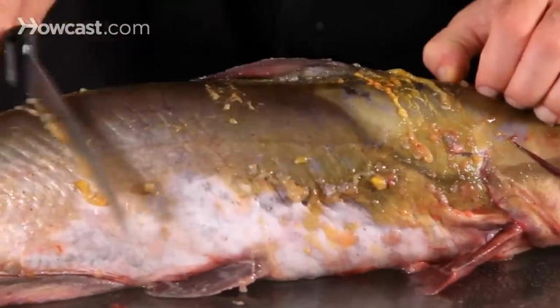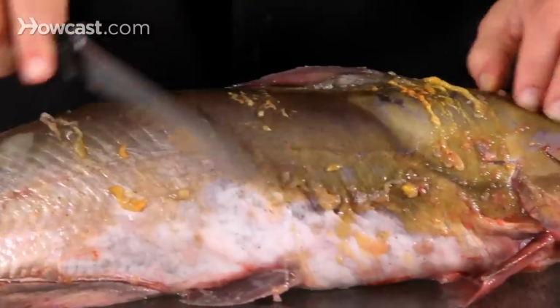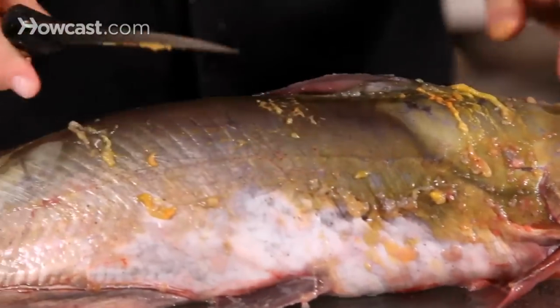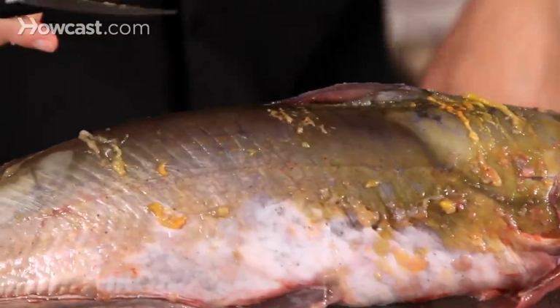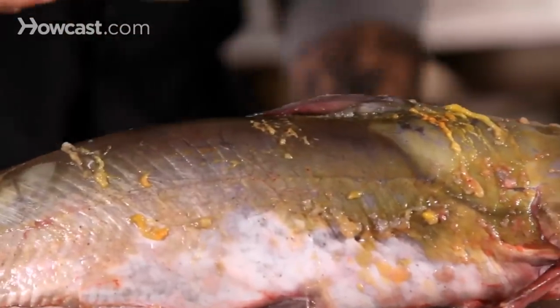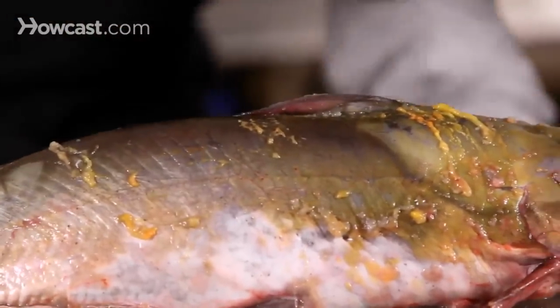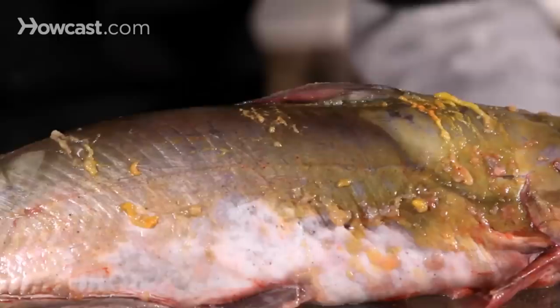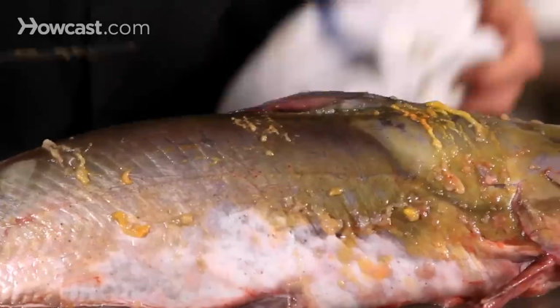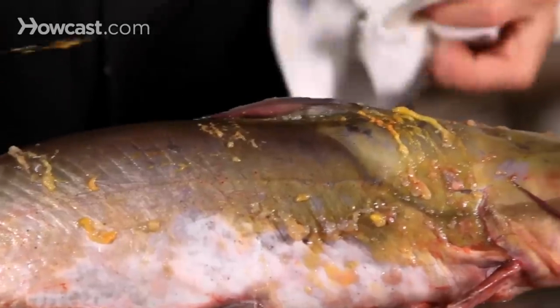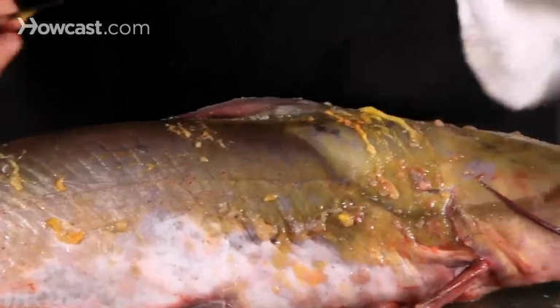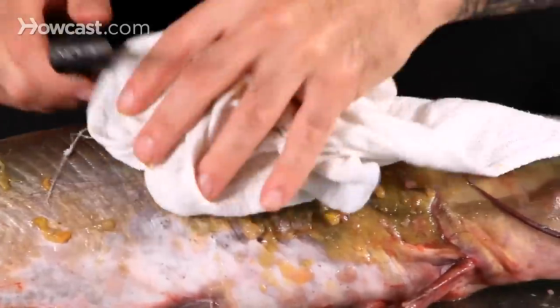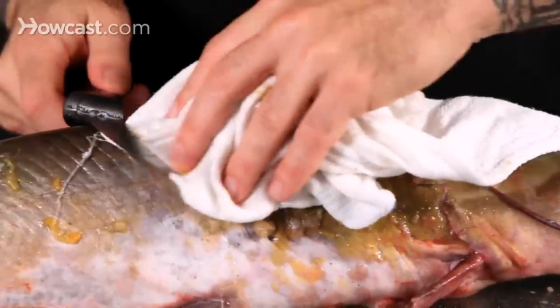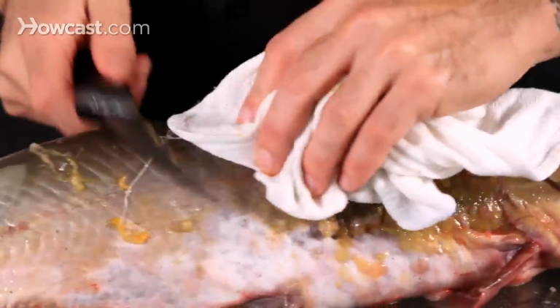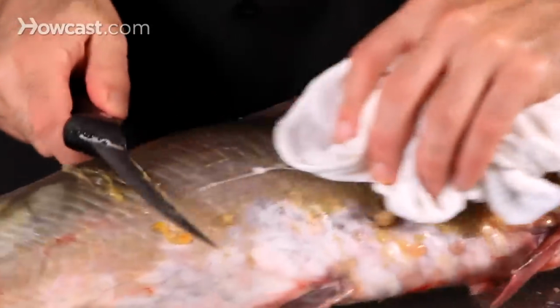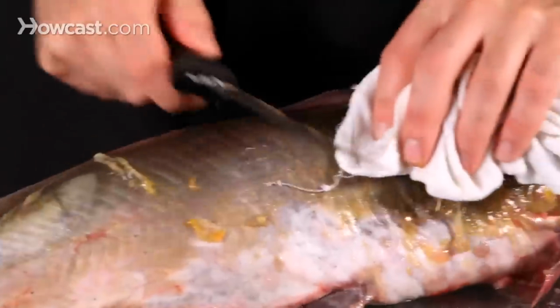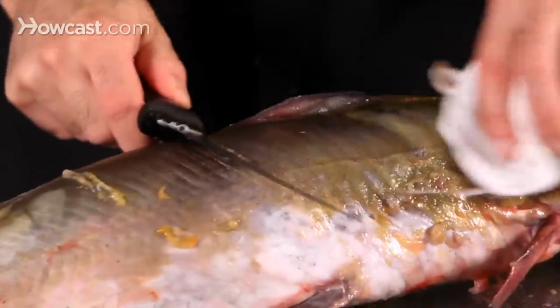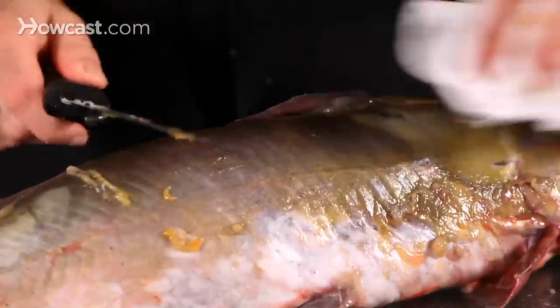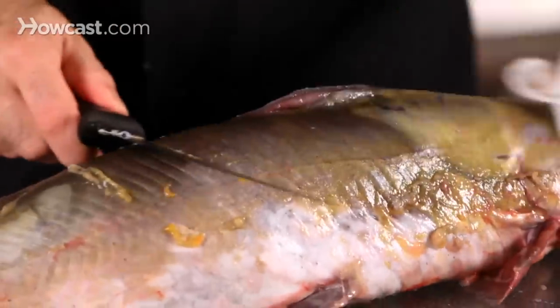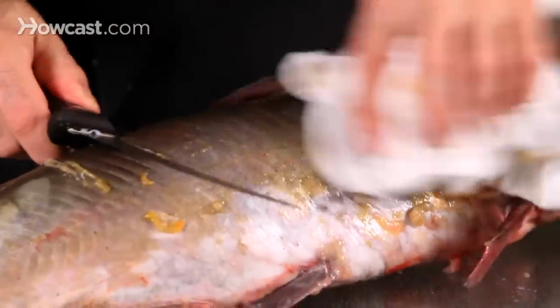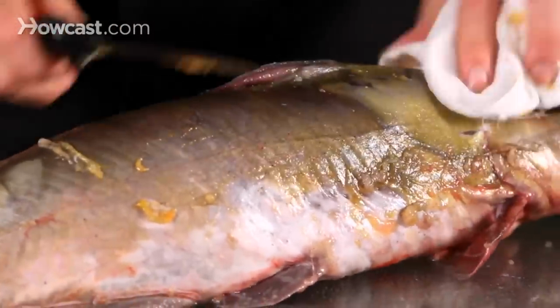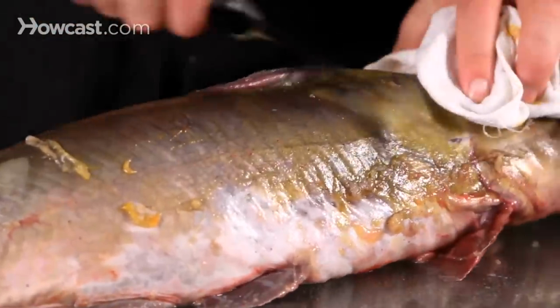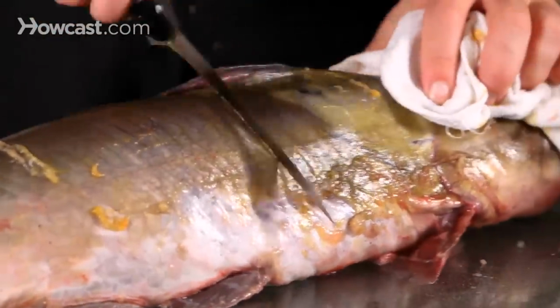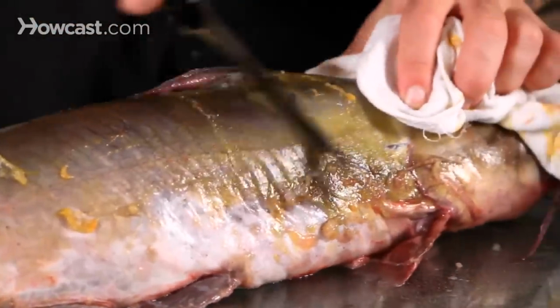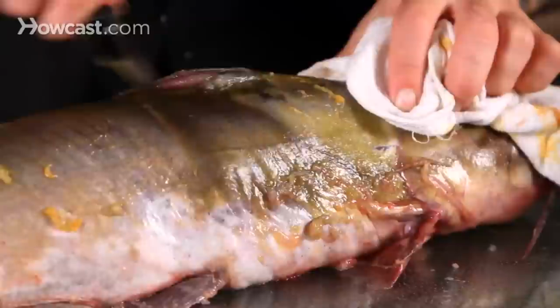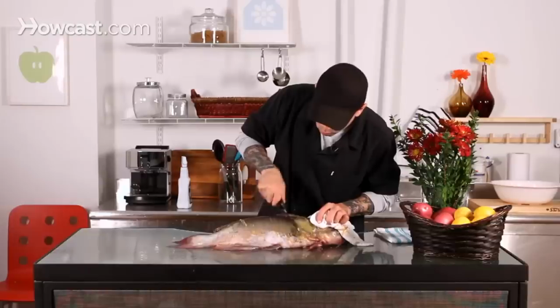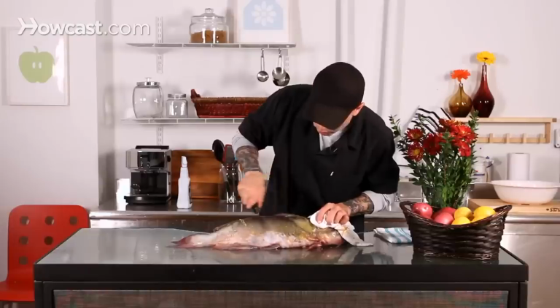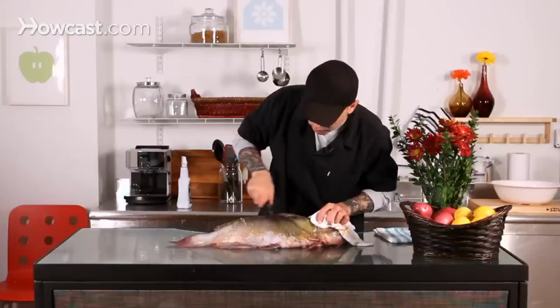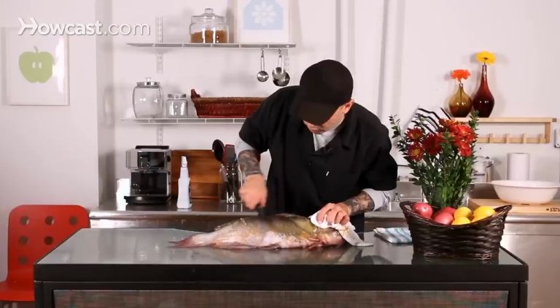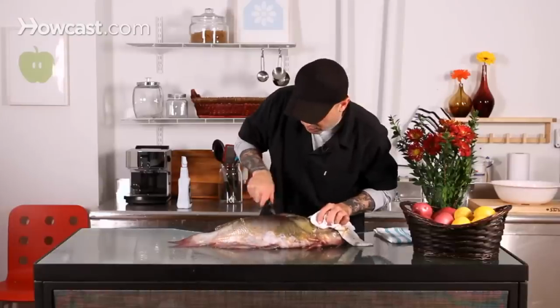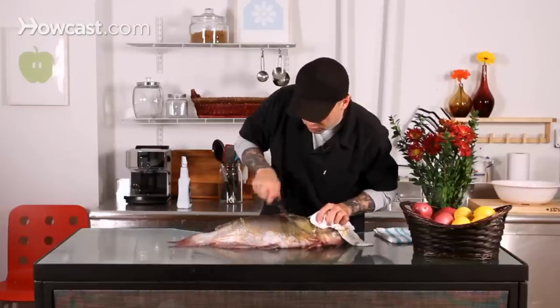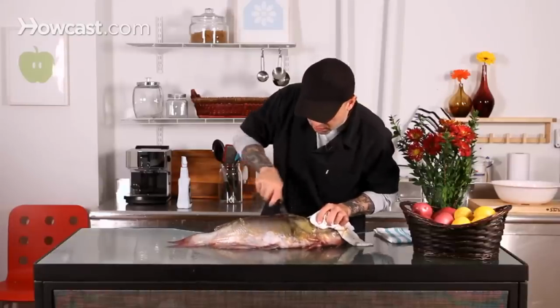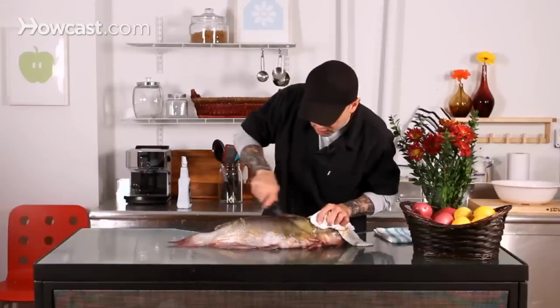Then you can always just take a little rag and clean it down. Water won't really help very much for this process.